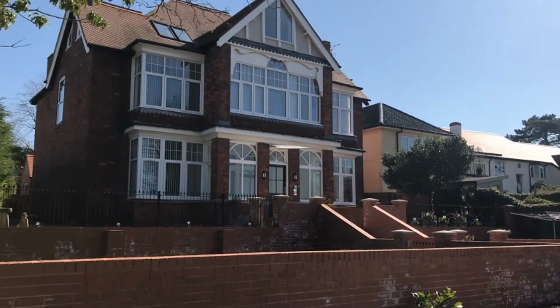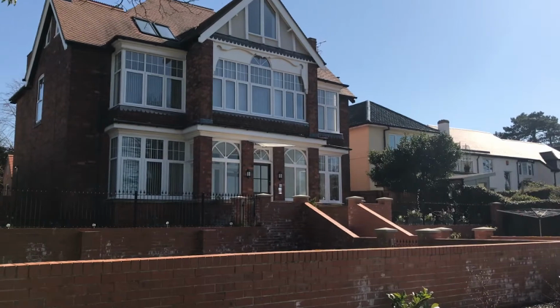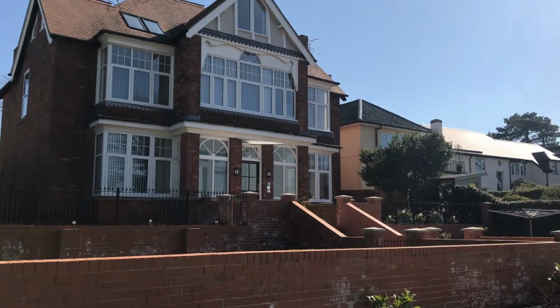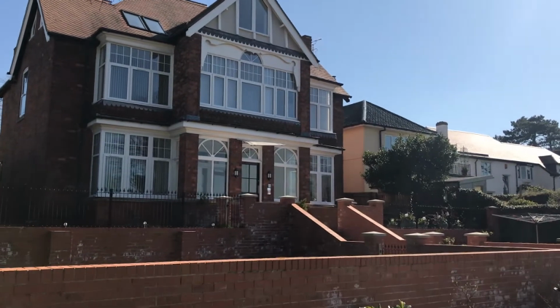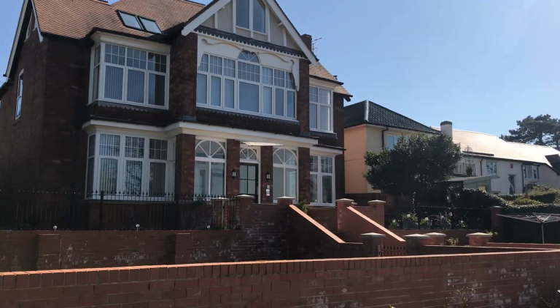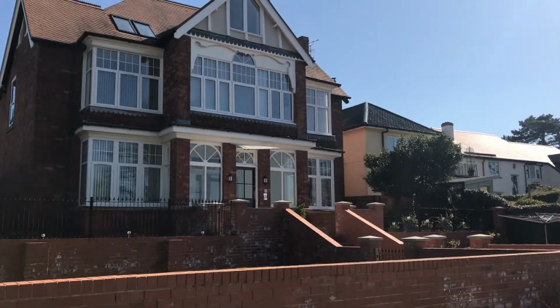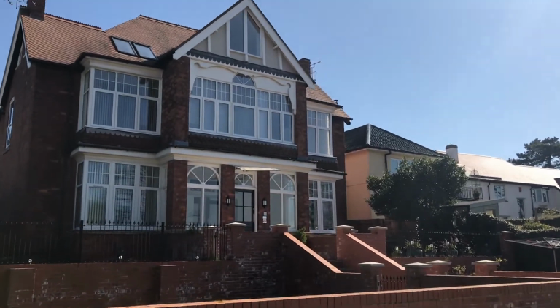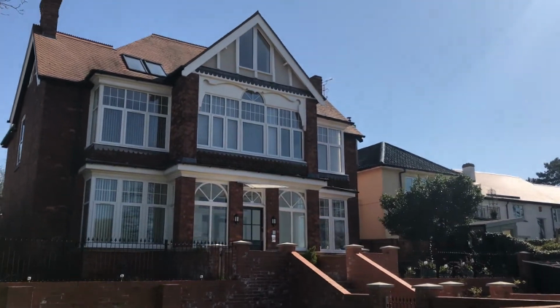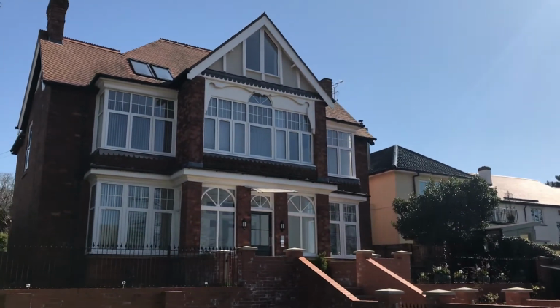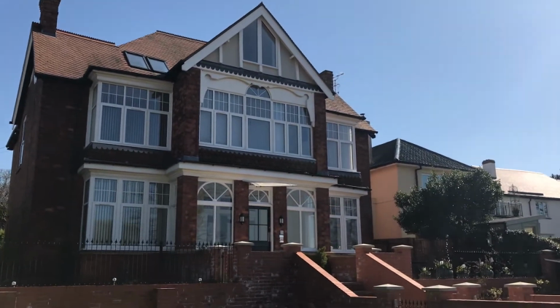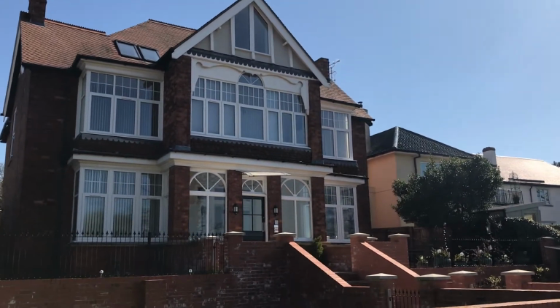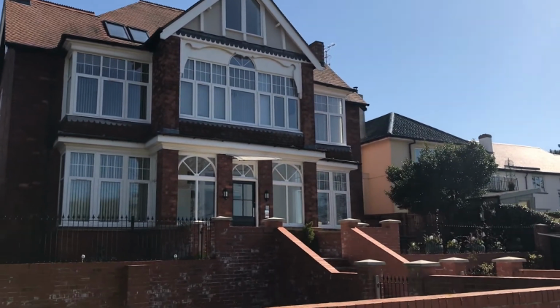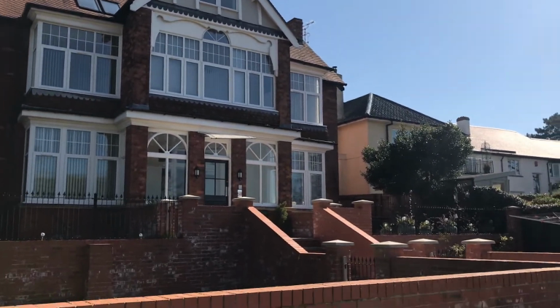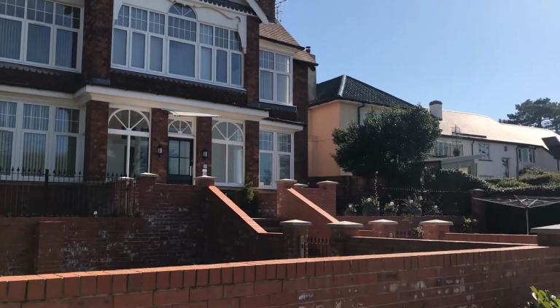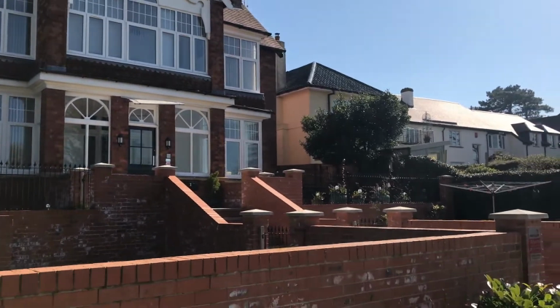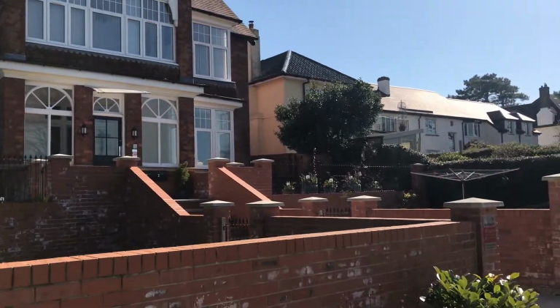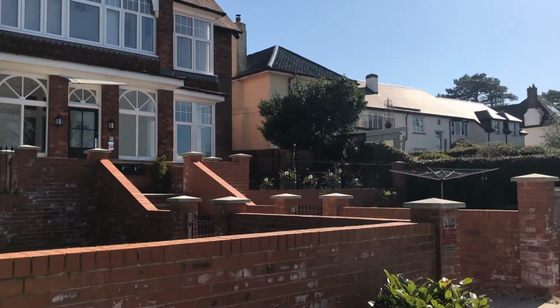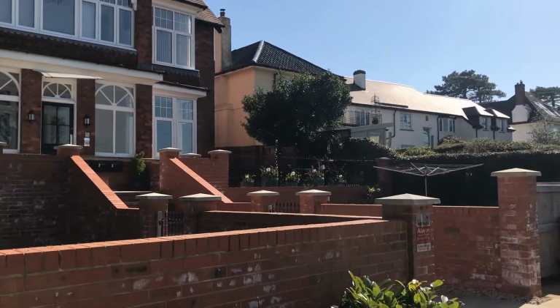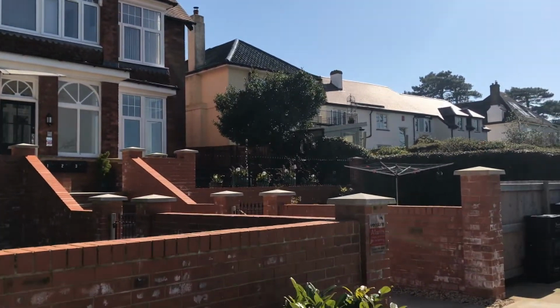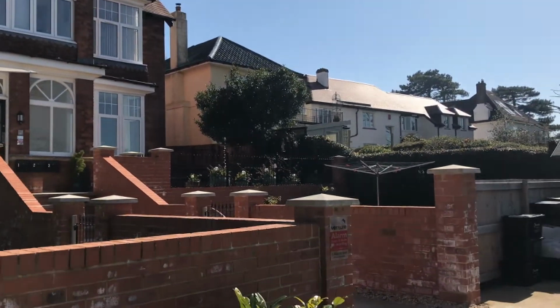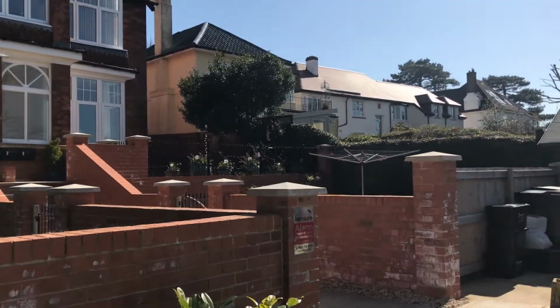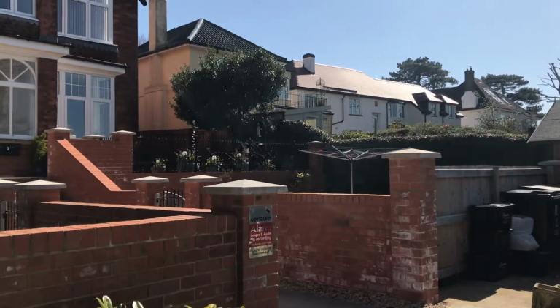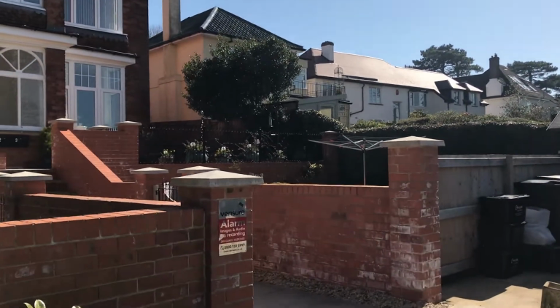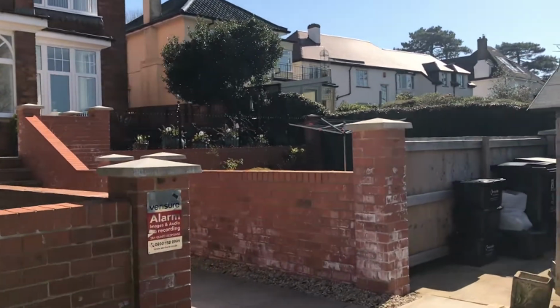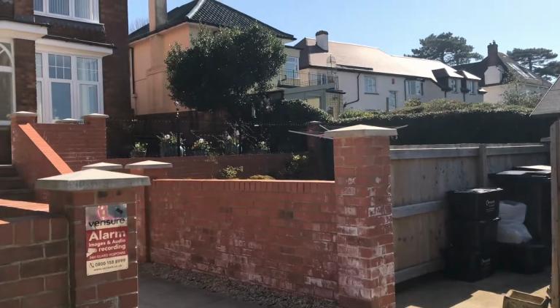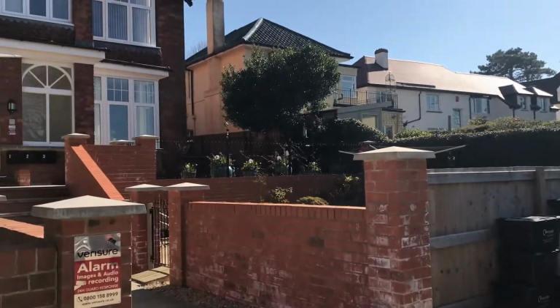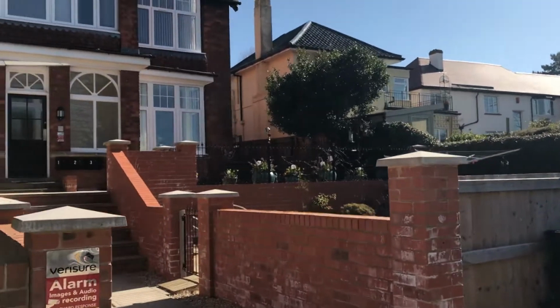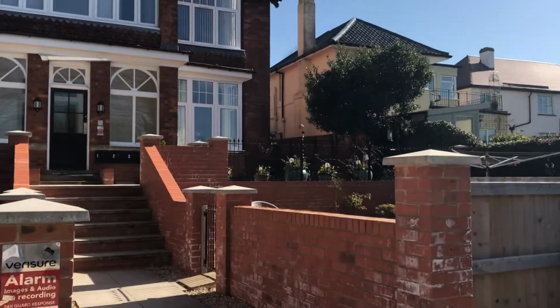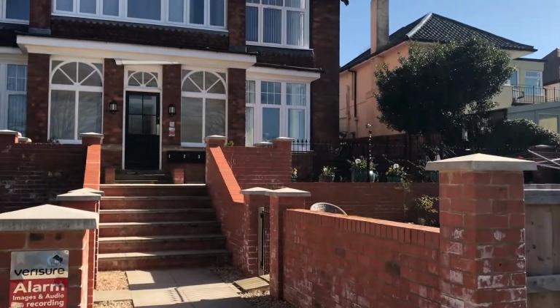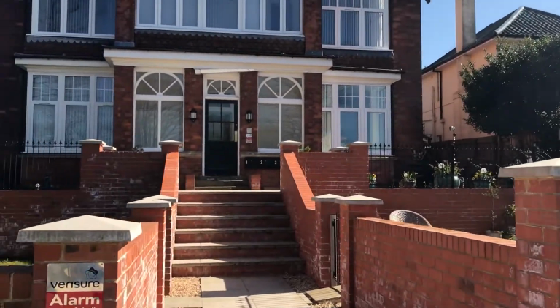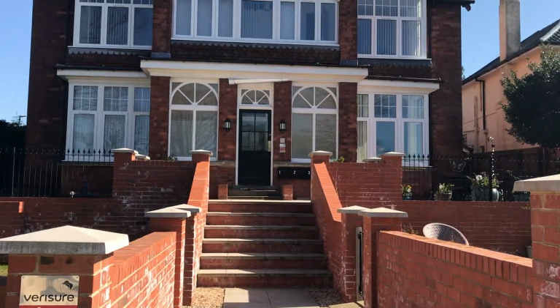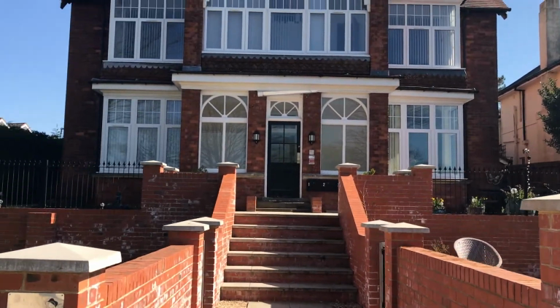Beautiful property, very quirky. Fantastic open space, nicely done out in neutral decor and wood everywhere. Absolutely stunning.